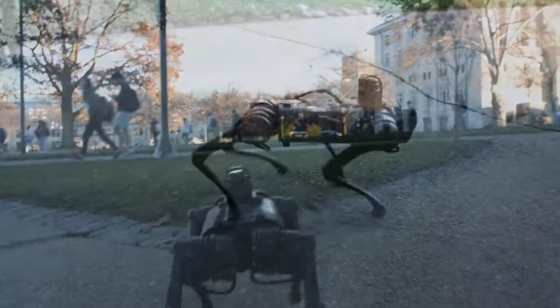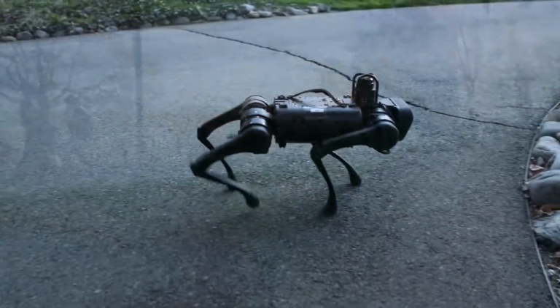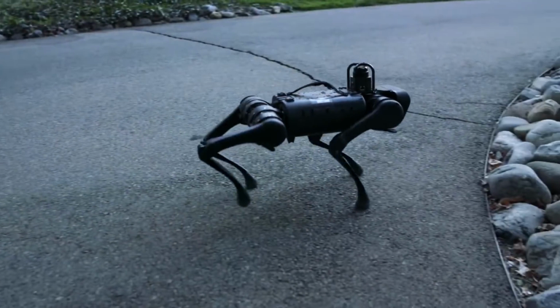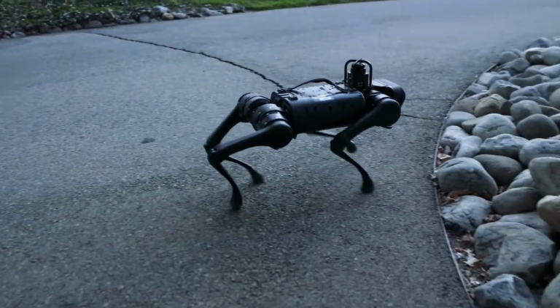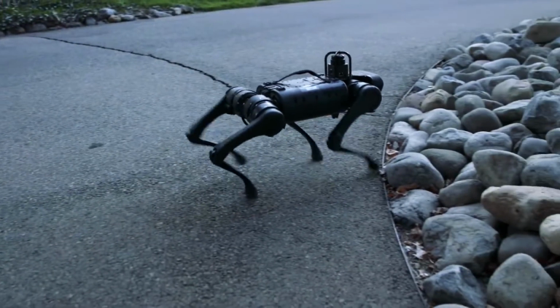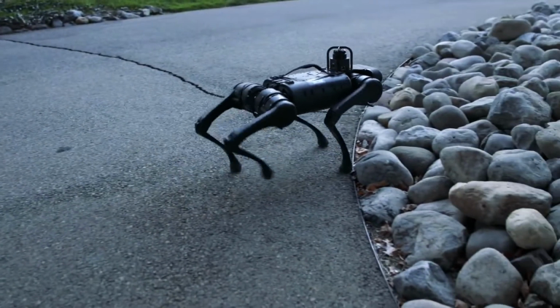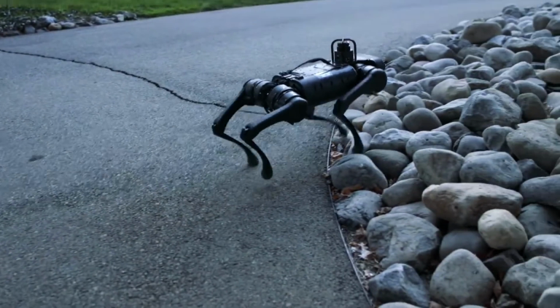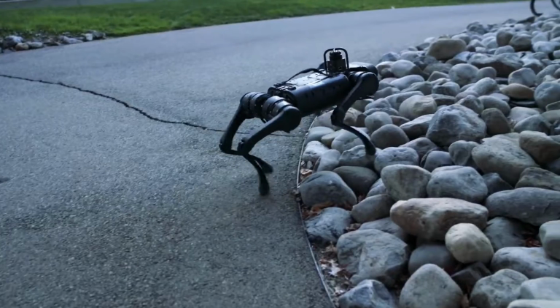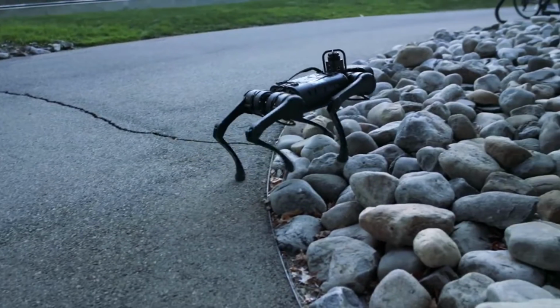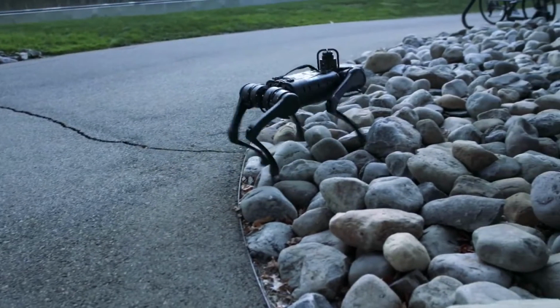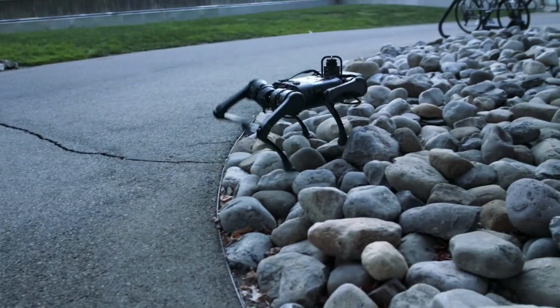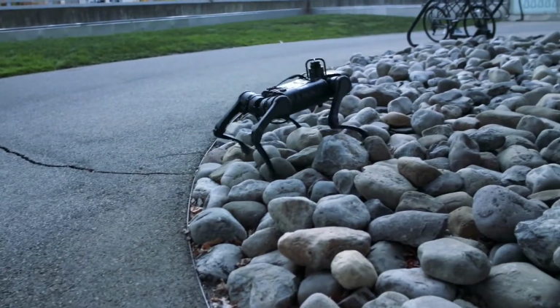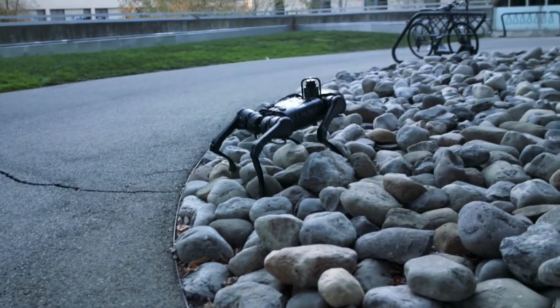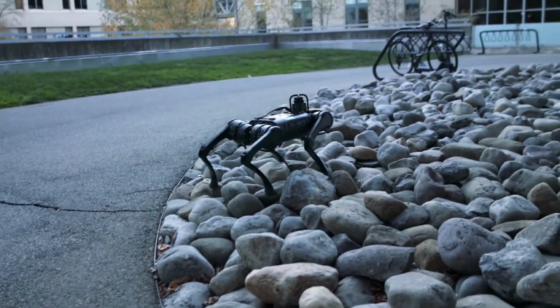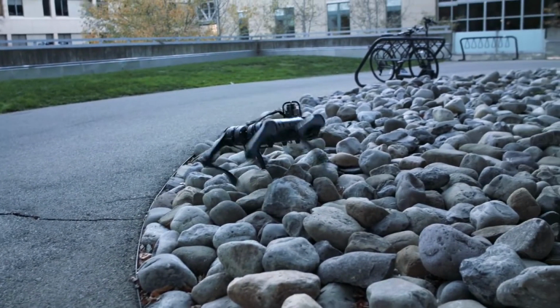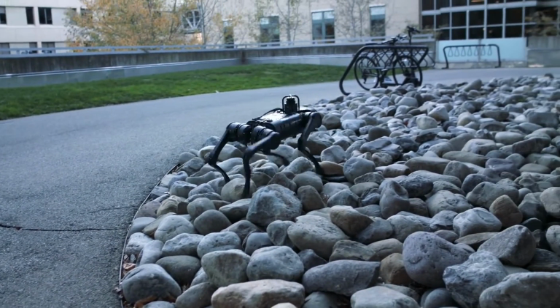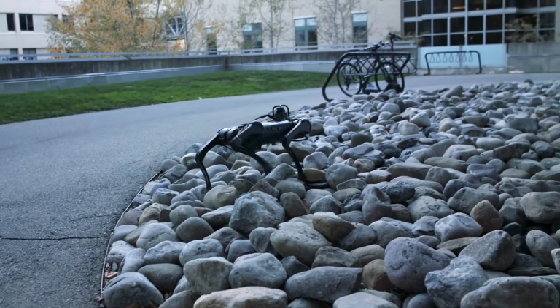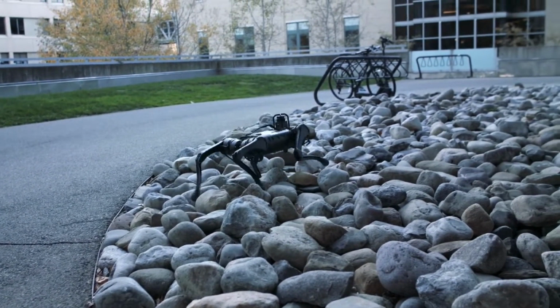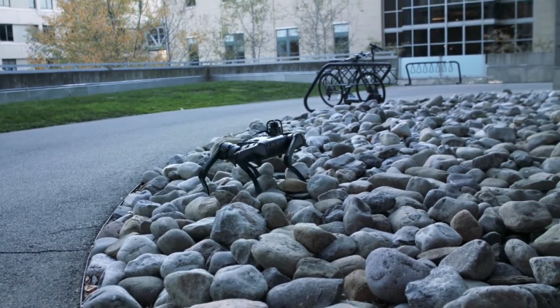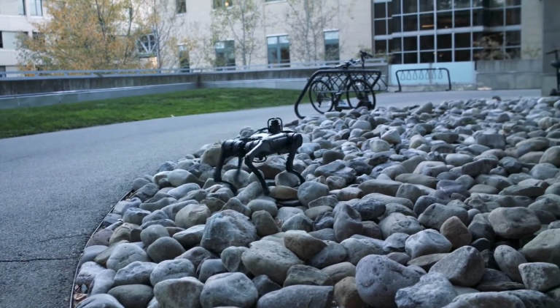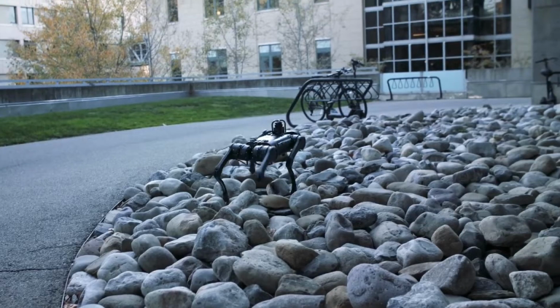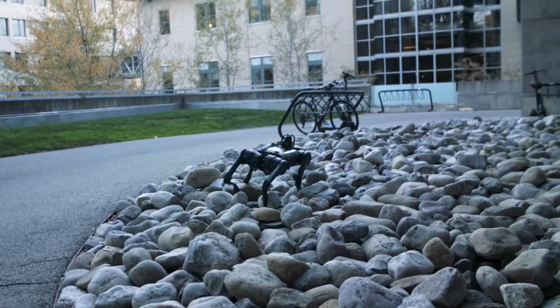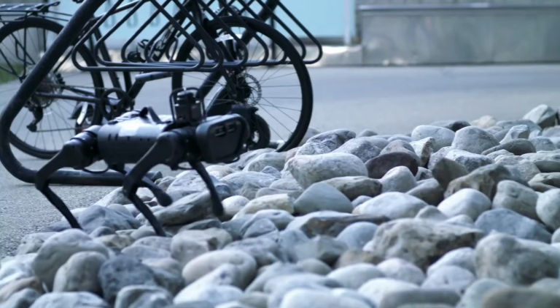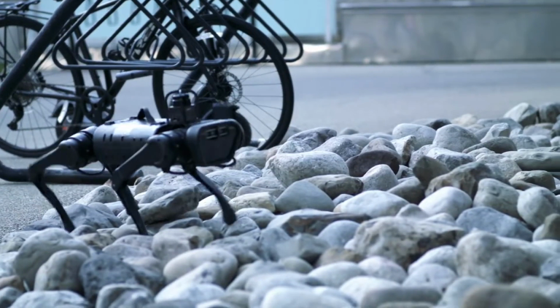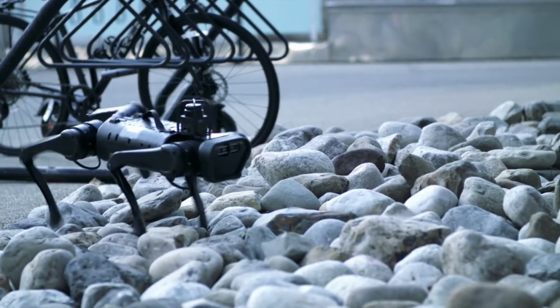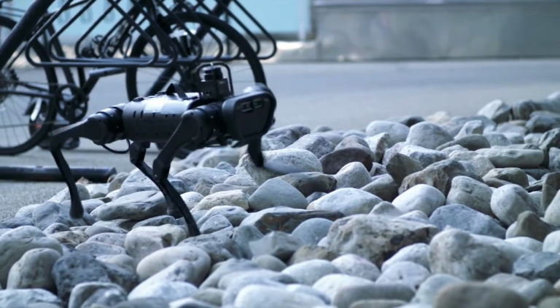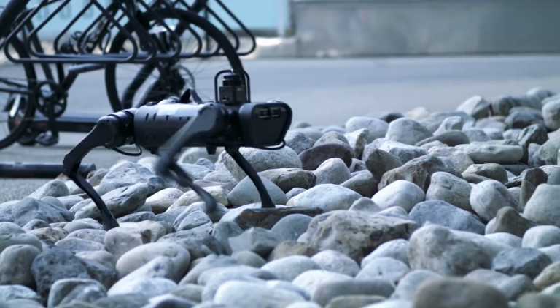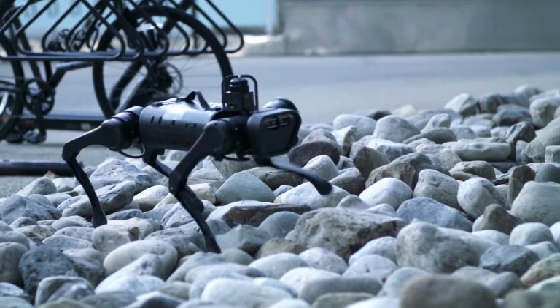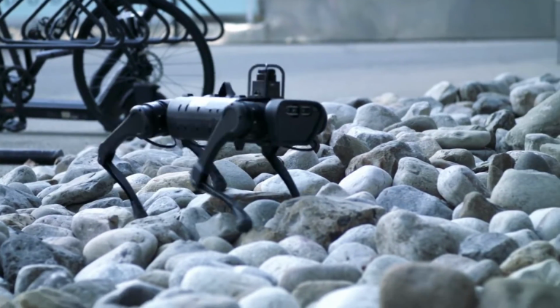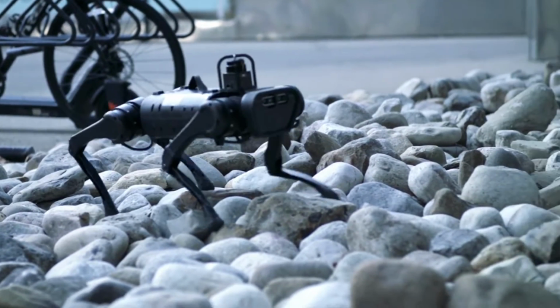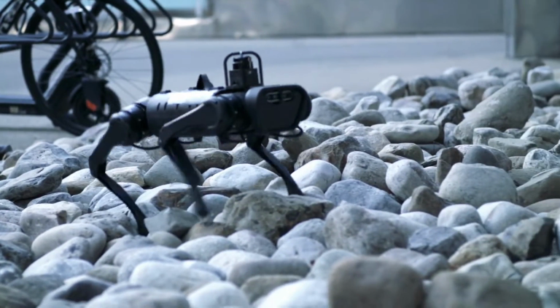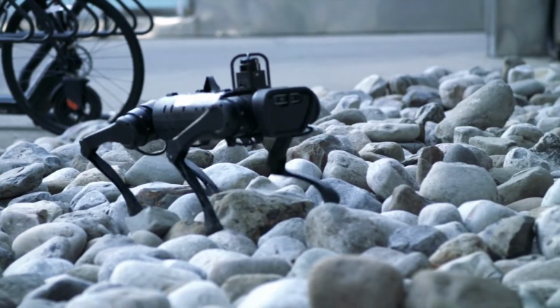The simulator's speed allowed the robot to gain six years of experience in a single day. The simulator also stored the motor skills learned during training in a neural network that the researchers copied to the real robot.